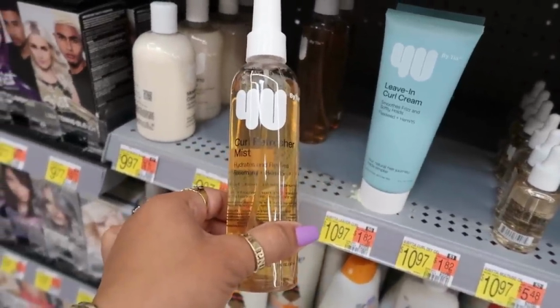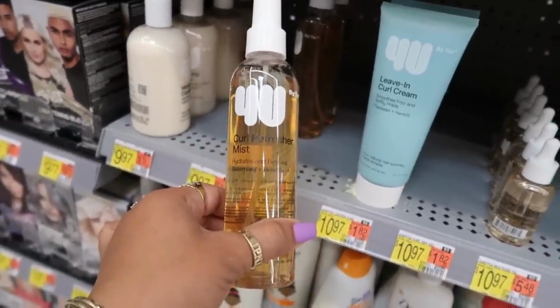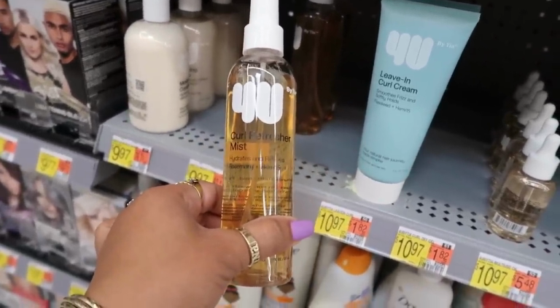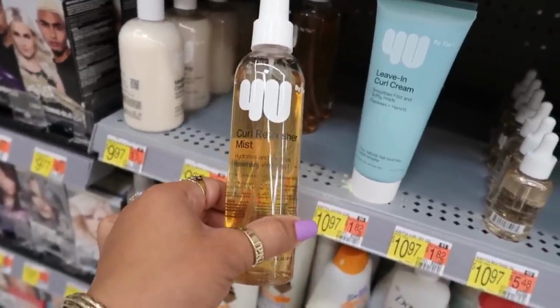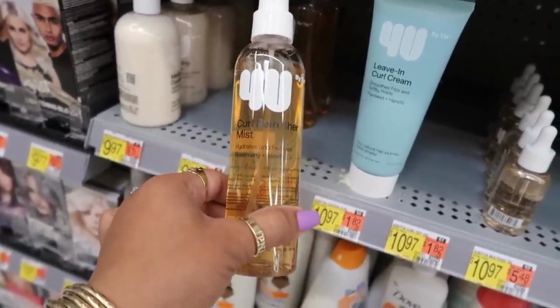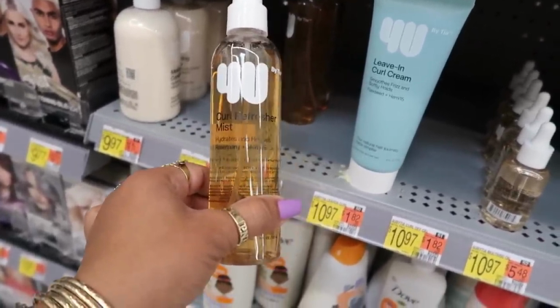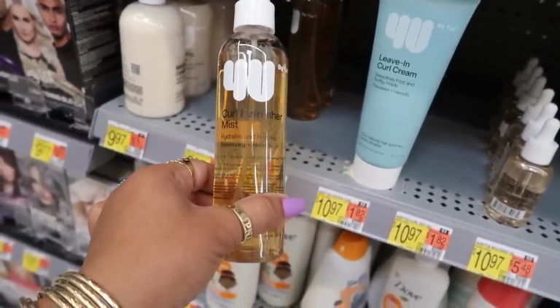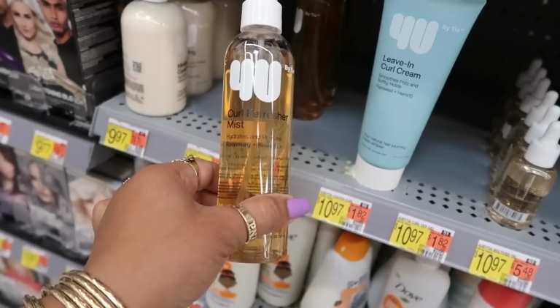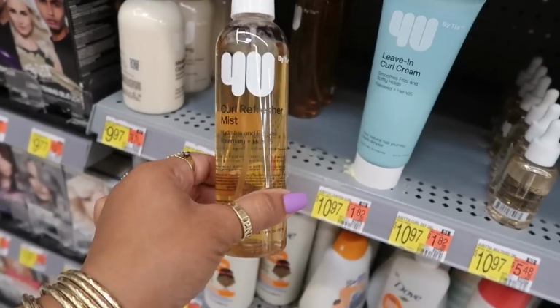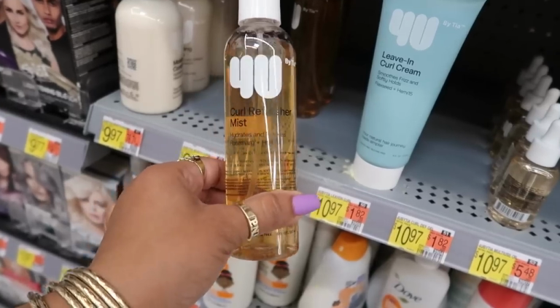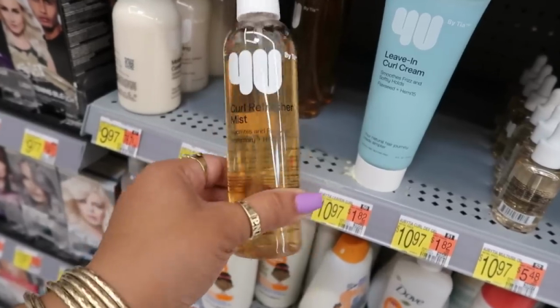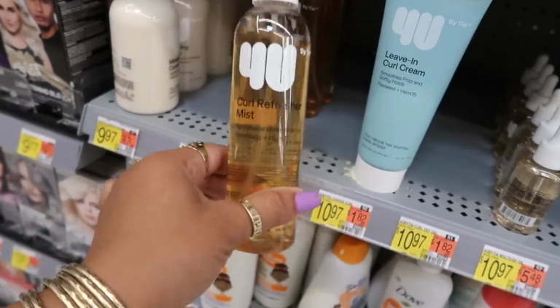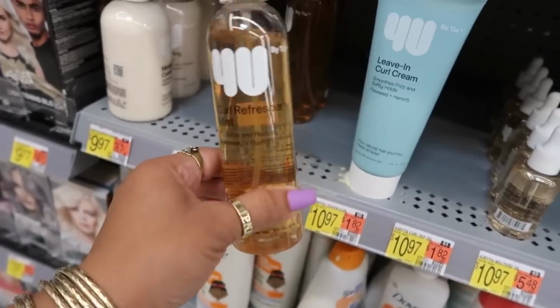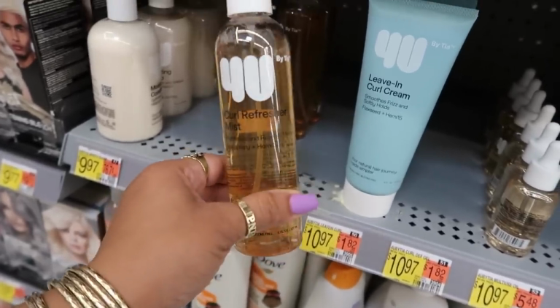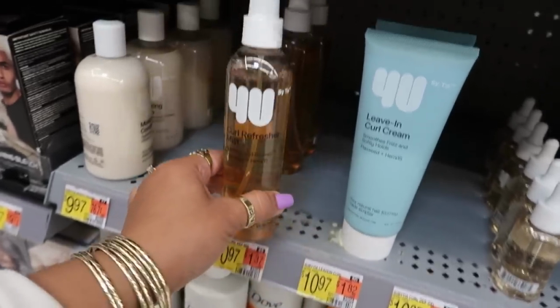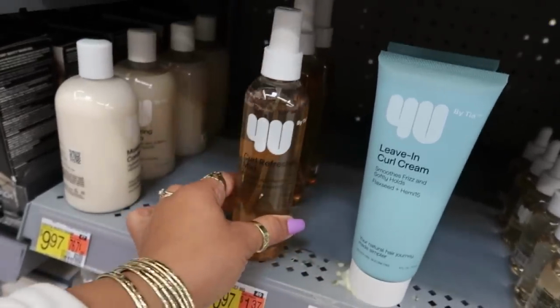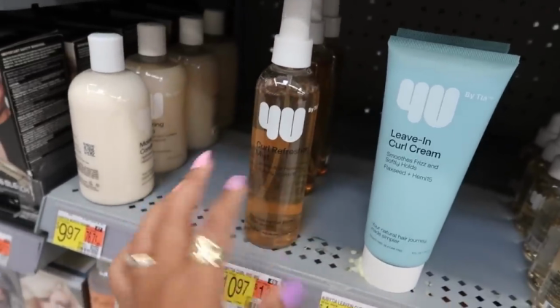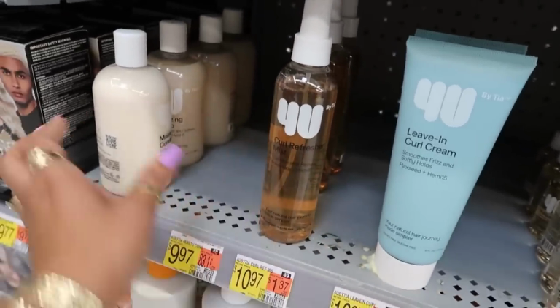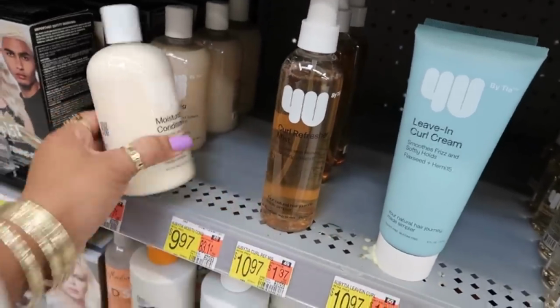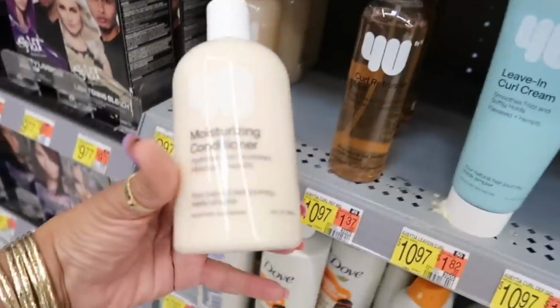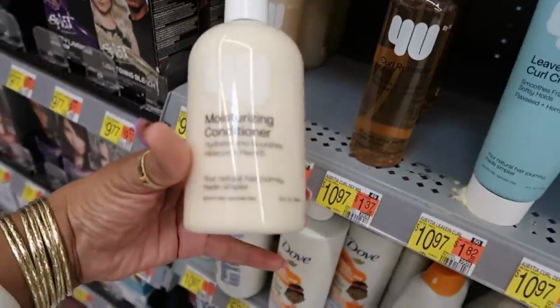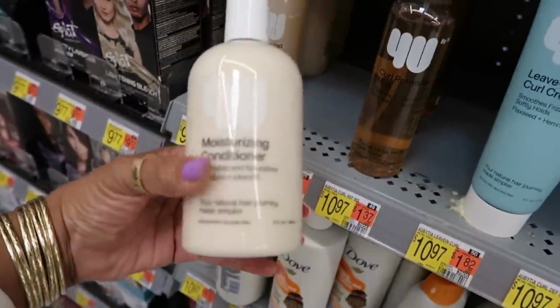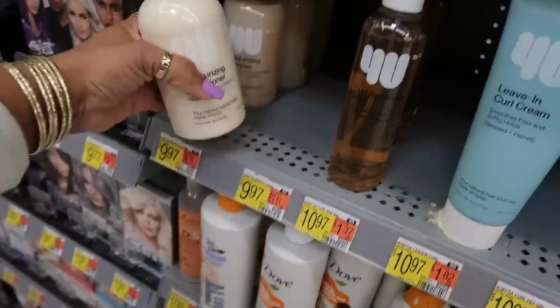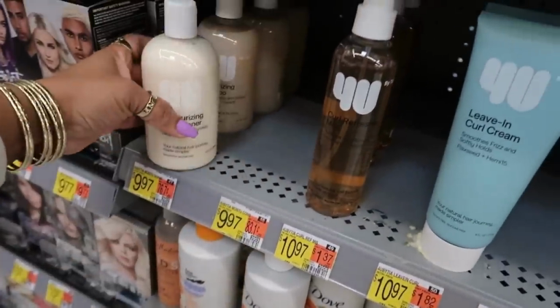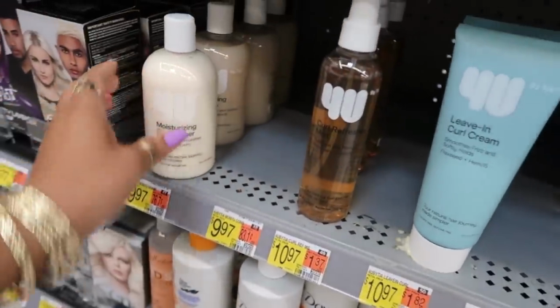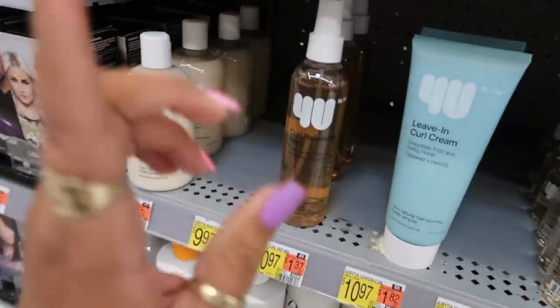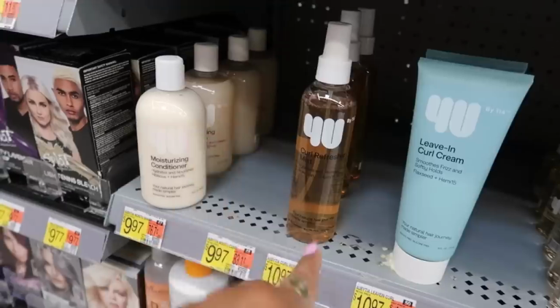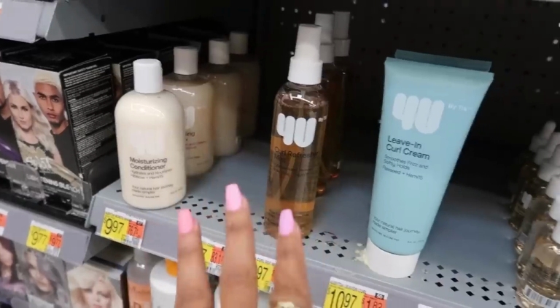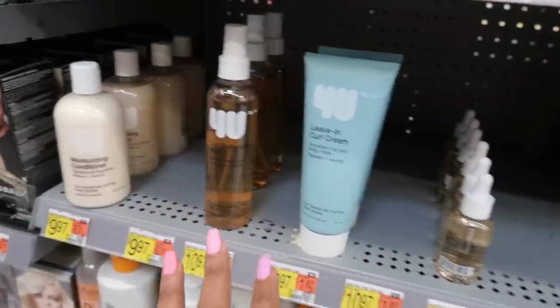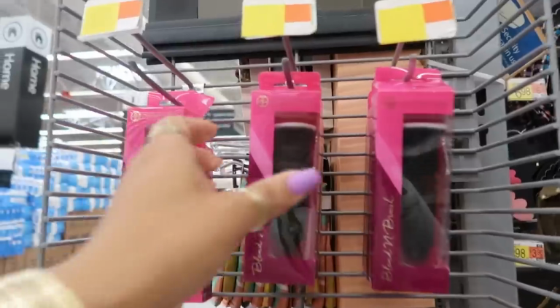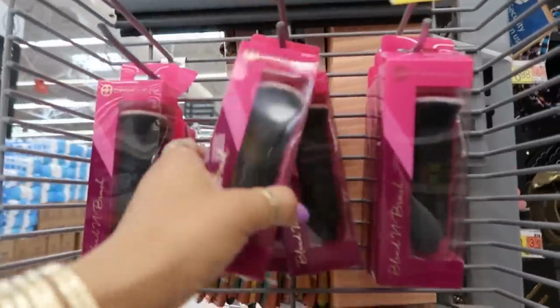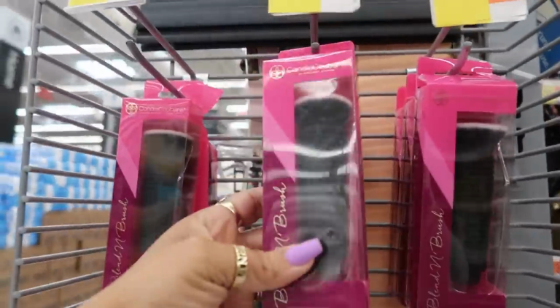Which one is it? Oh — Tia the Twin. I've heard a lot of reviews on her stuff online. I'm not gonna try it, but yeah, I've heard a lot. Candy Couture.